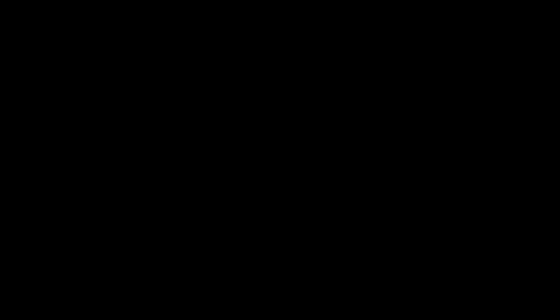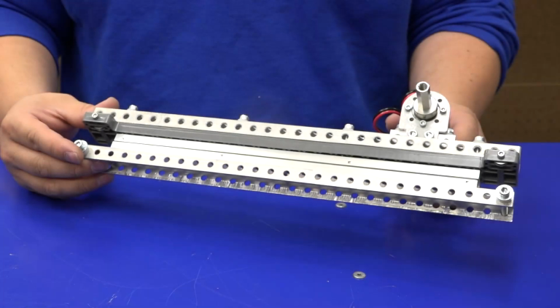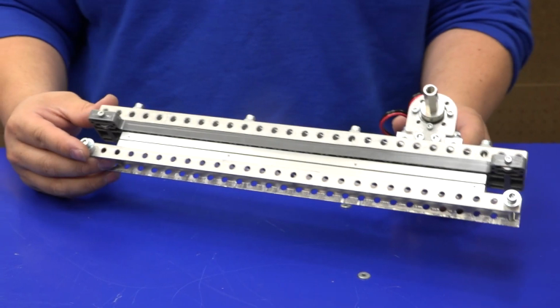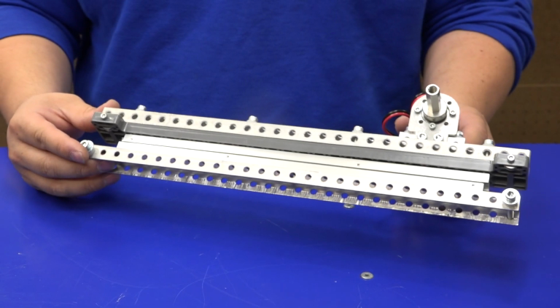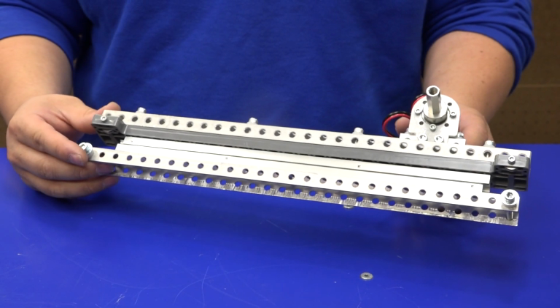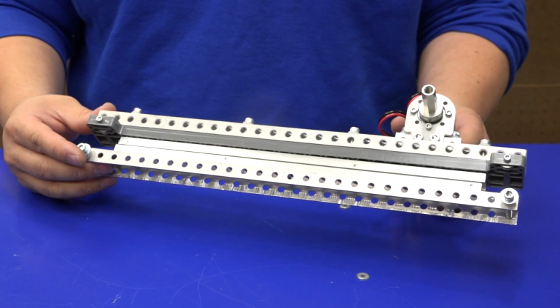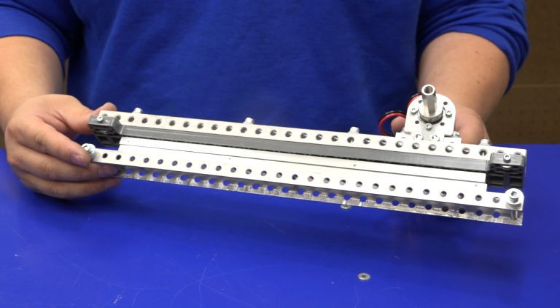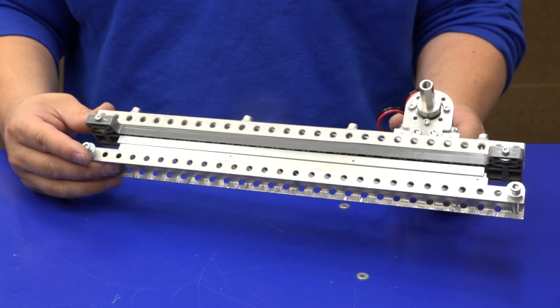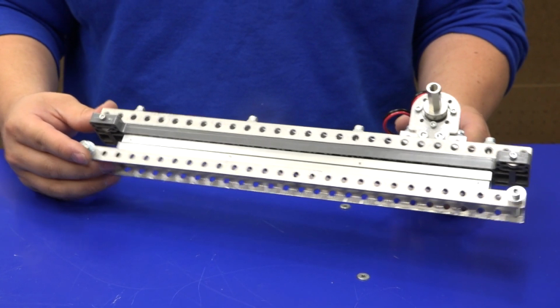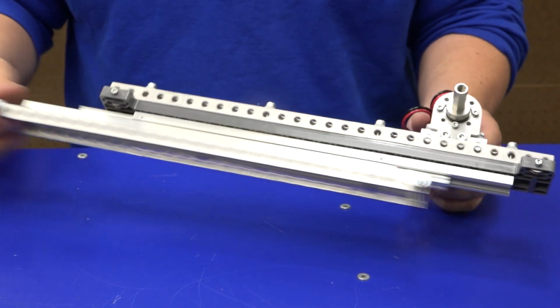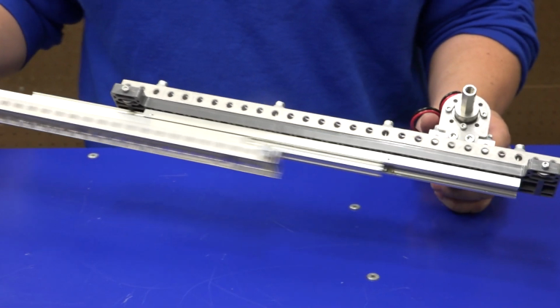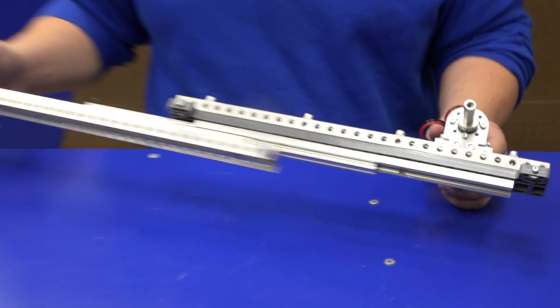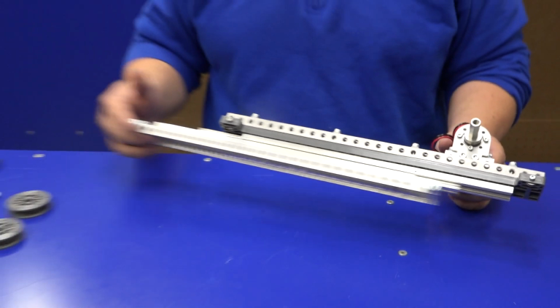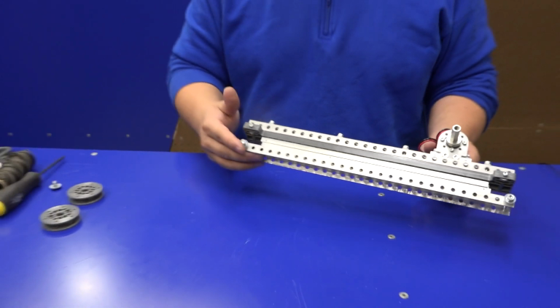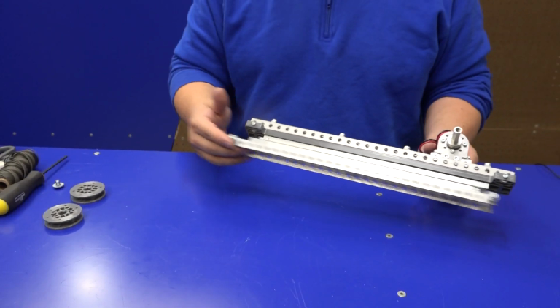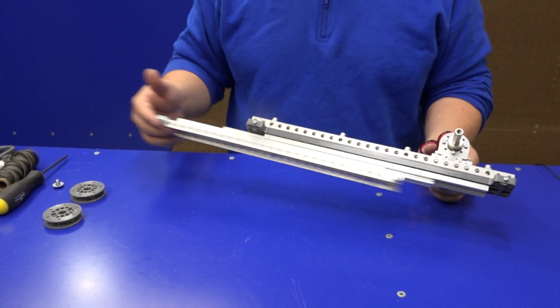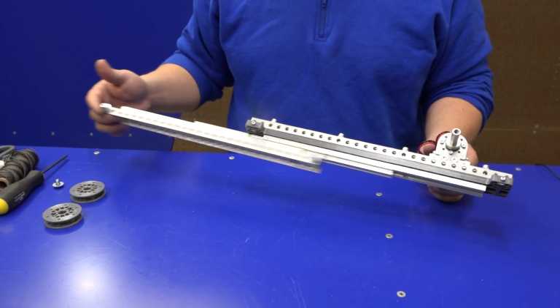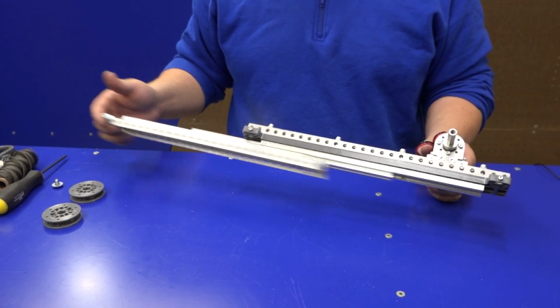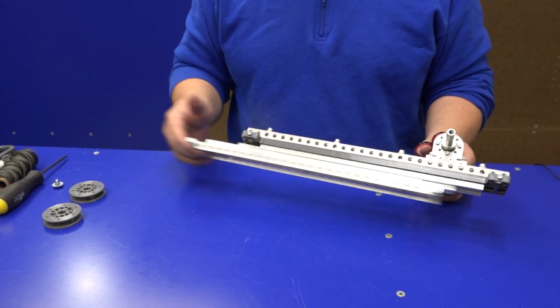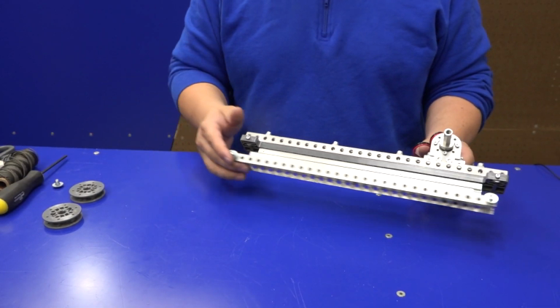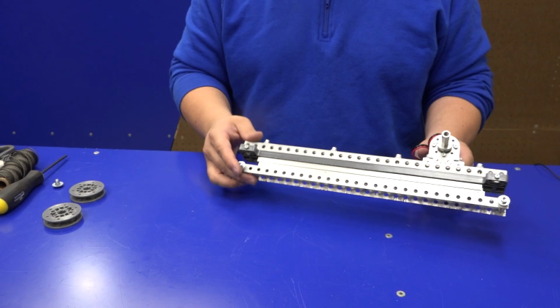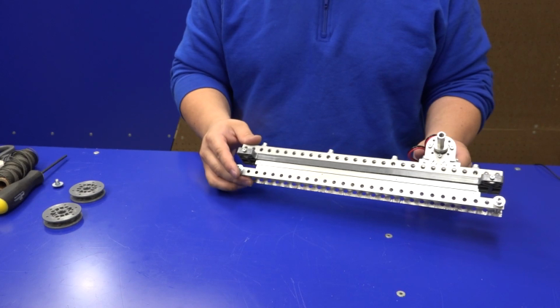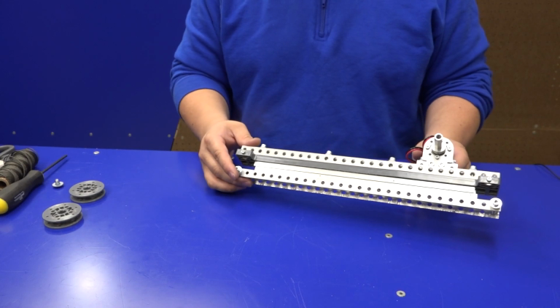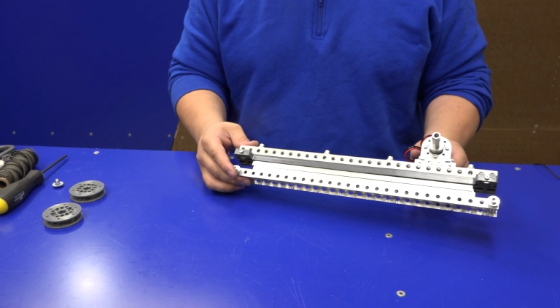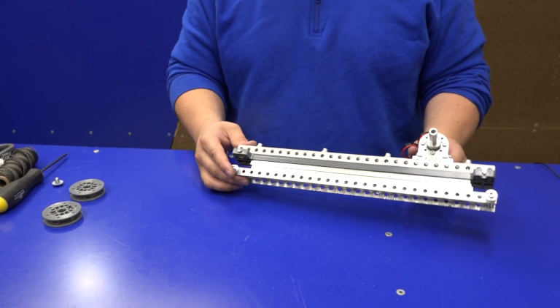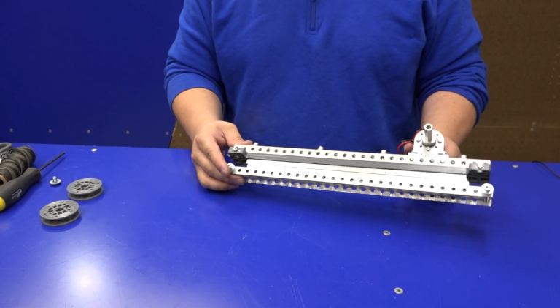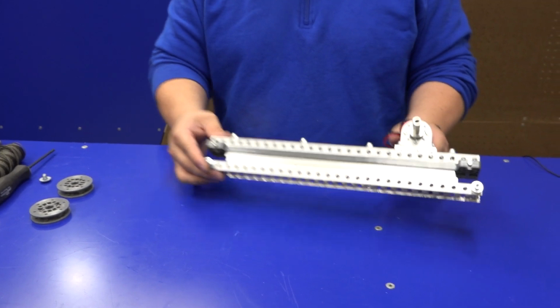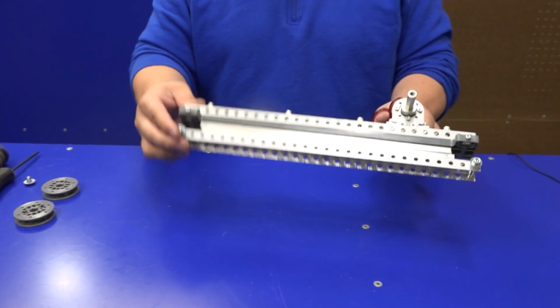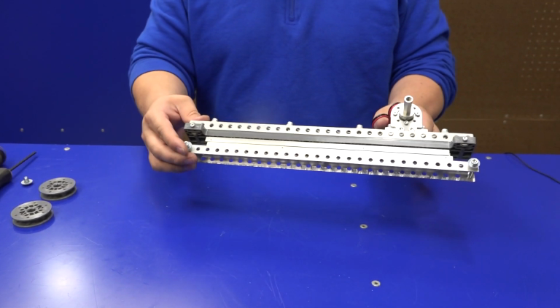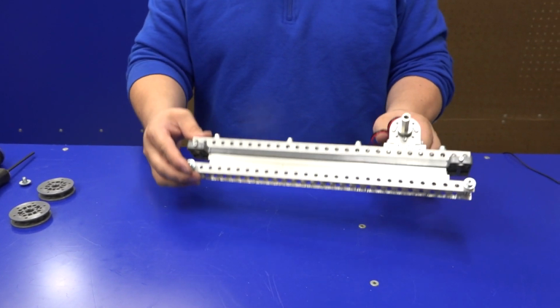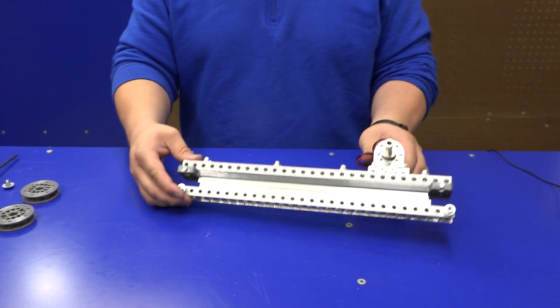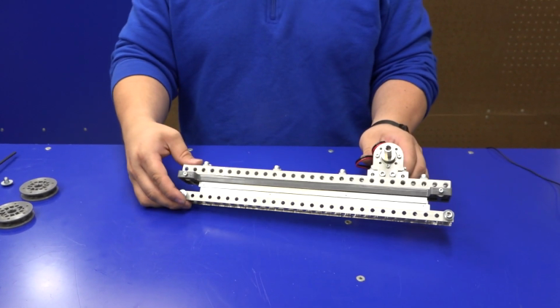This is a Robits Compact Linear Slide Kit. This particular one is a single stage, but it can be set up in multiple stages, and we'll be covering that later in the video.